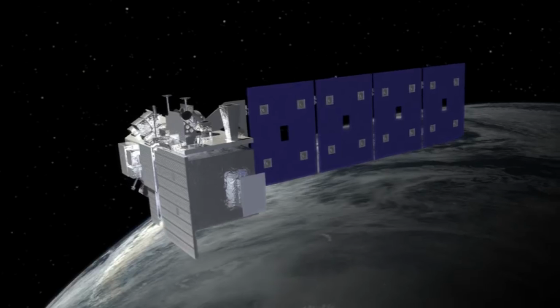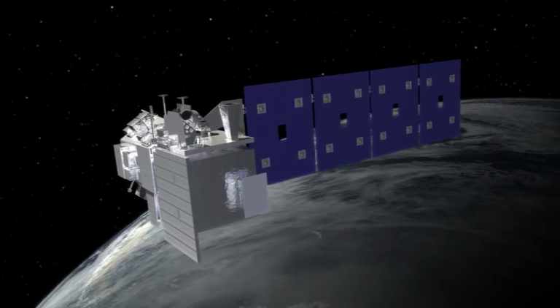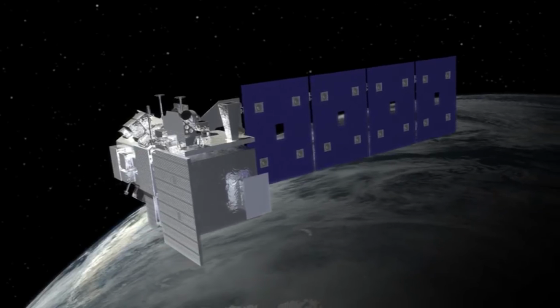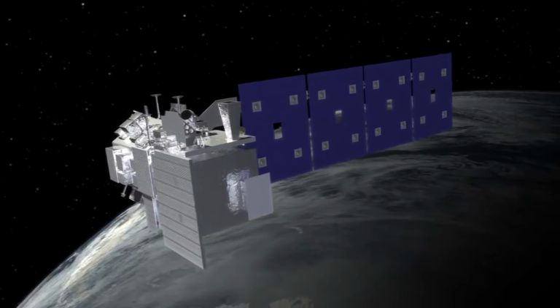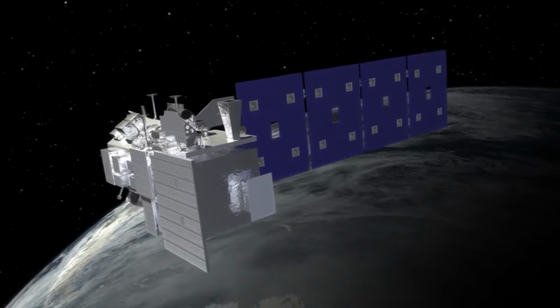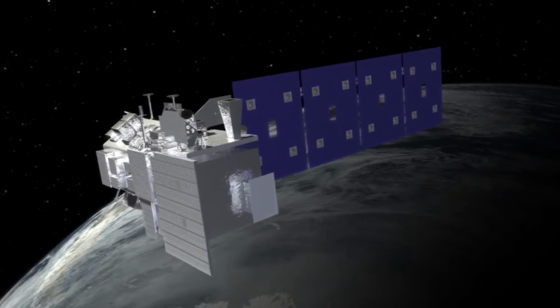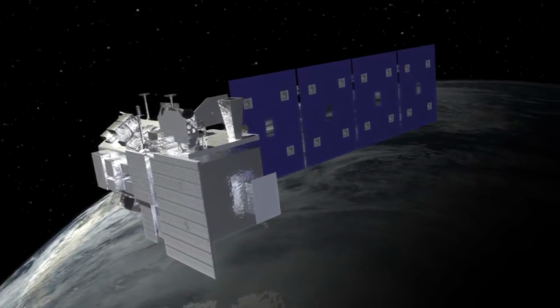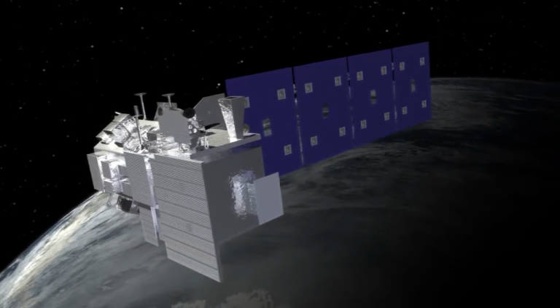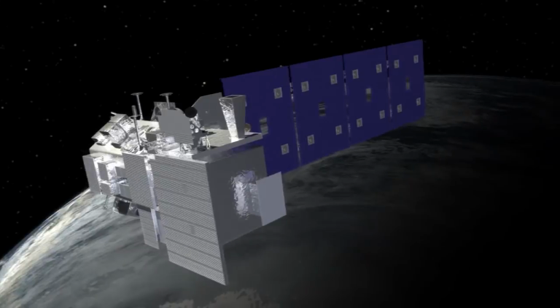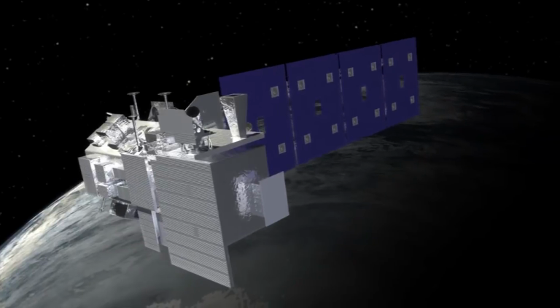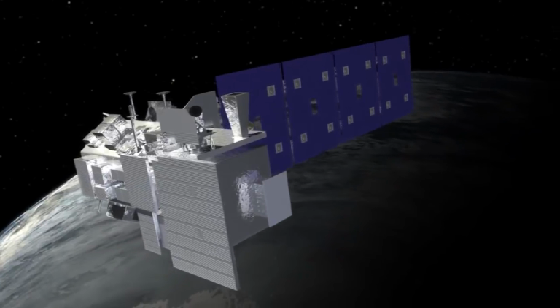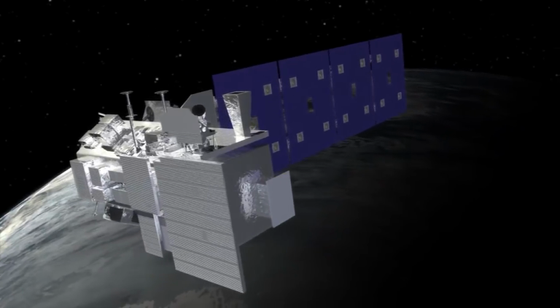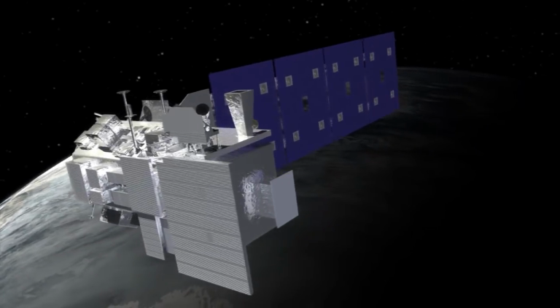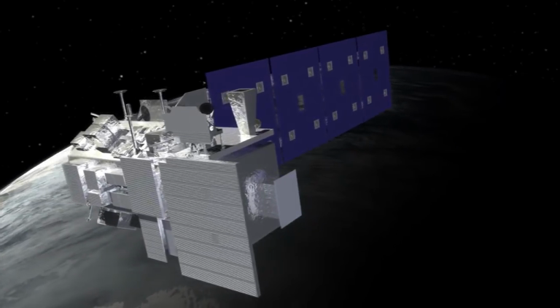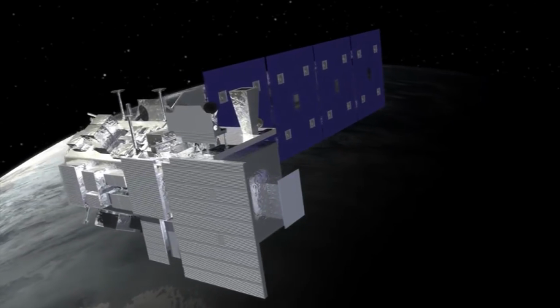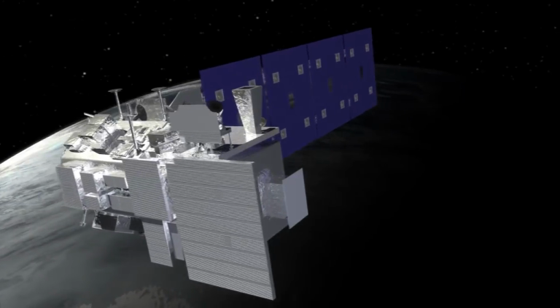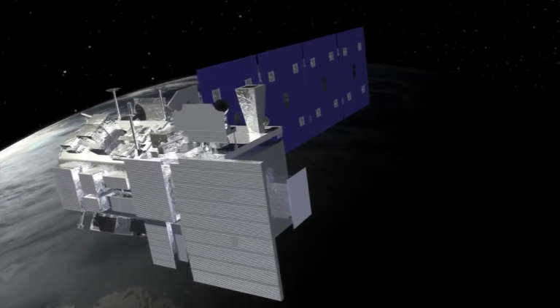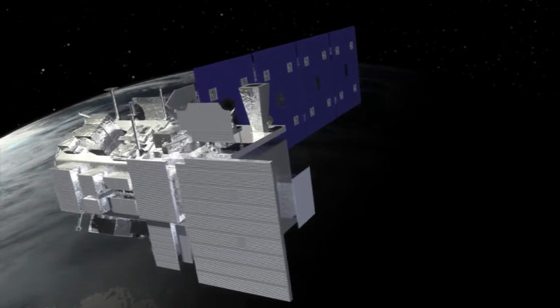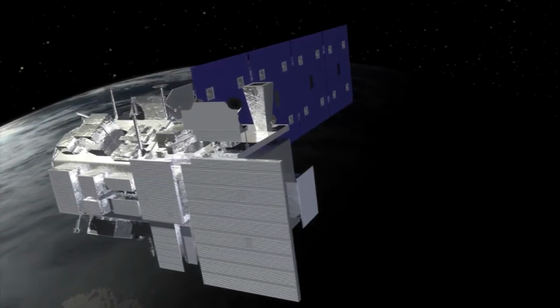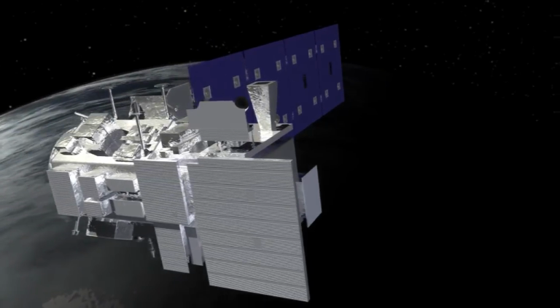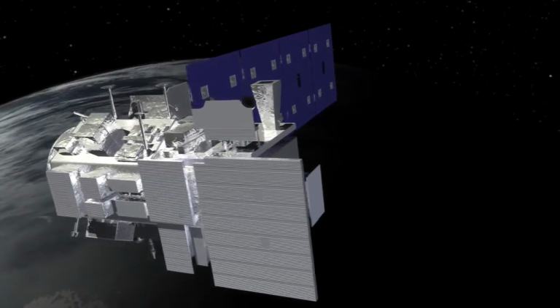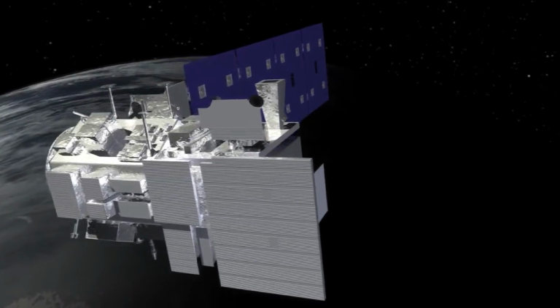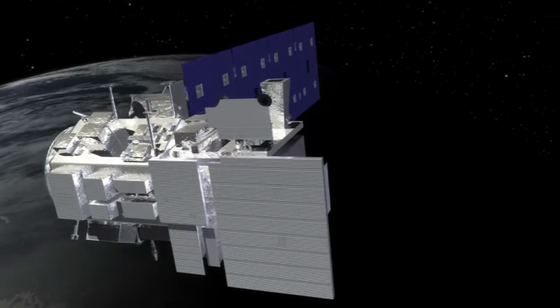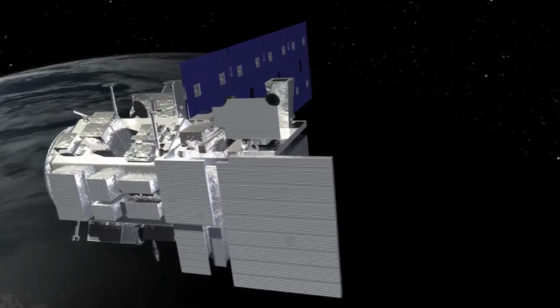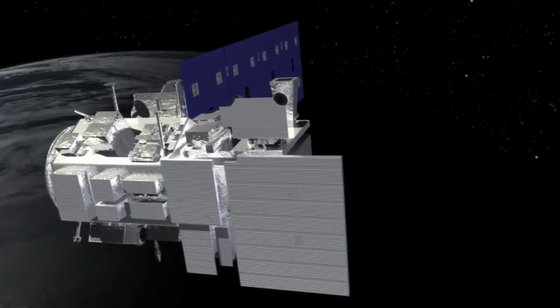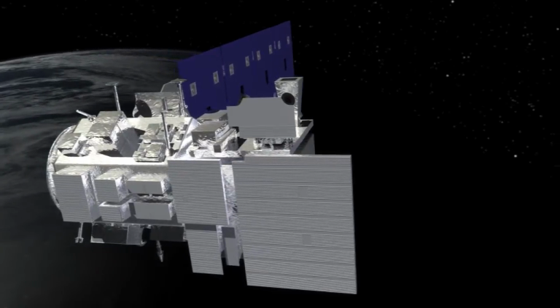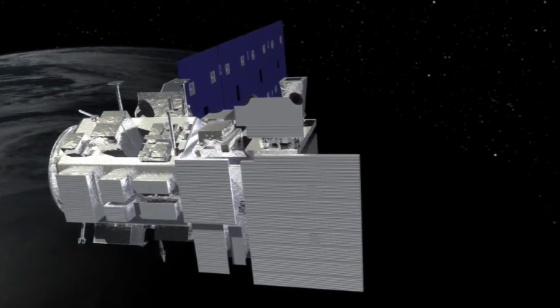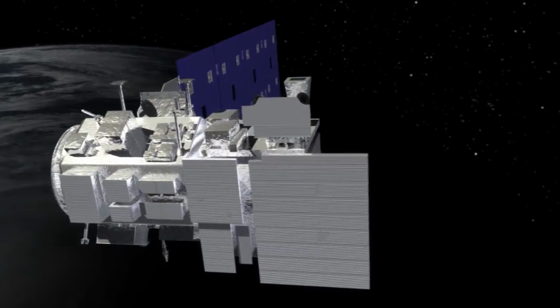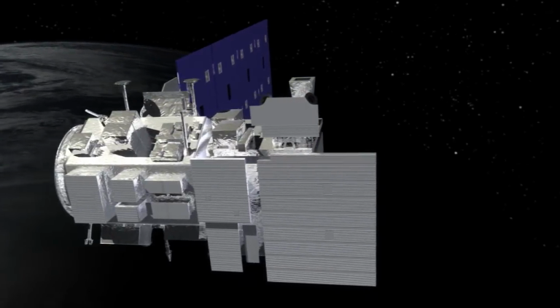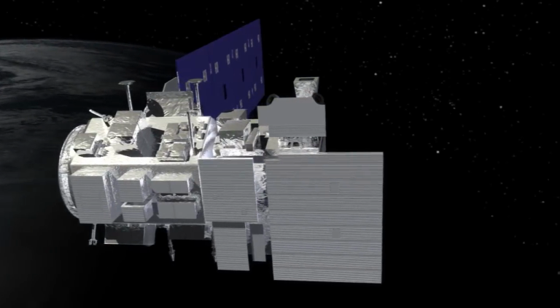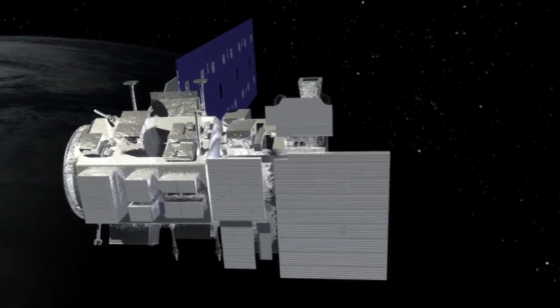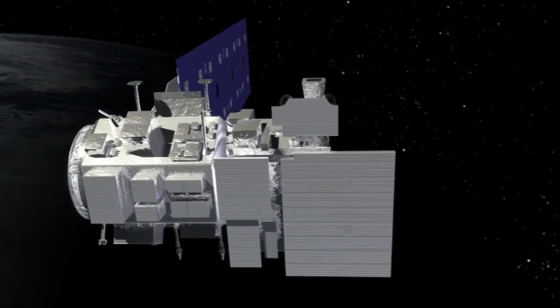Zooming along at over 7,000 meters per second, 24 hours a day, 365 days a year, ICESAT-2 can get a remarkable perspective of Earth's cryosphere, and these worldwide measurements will have a lot of real-world applications.